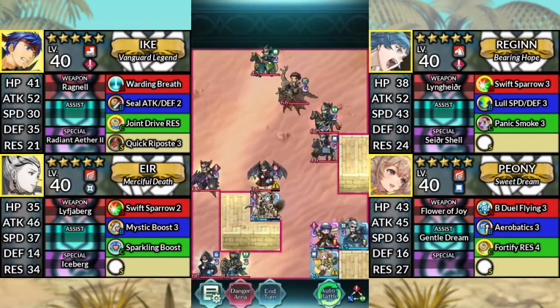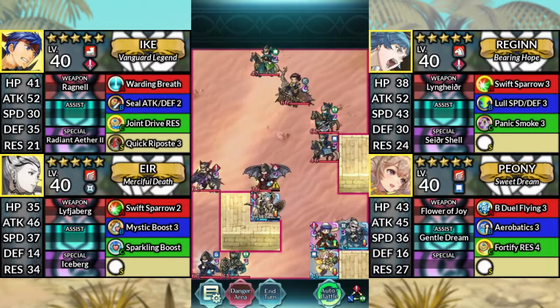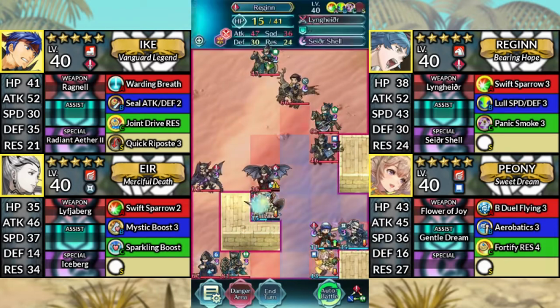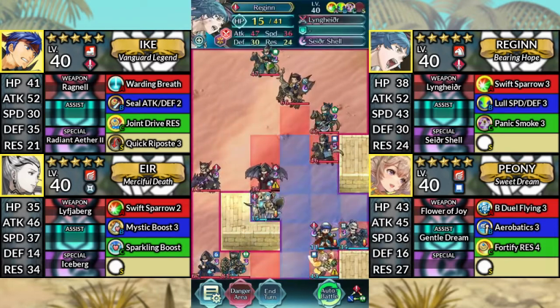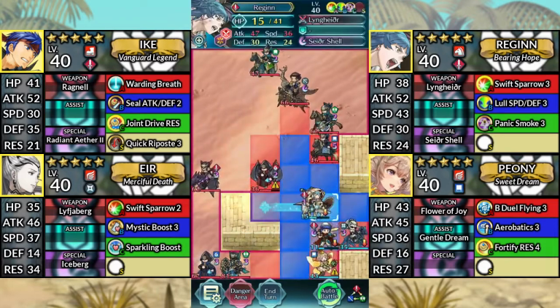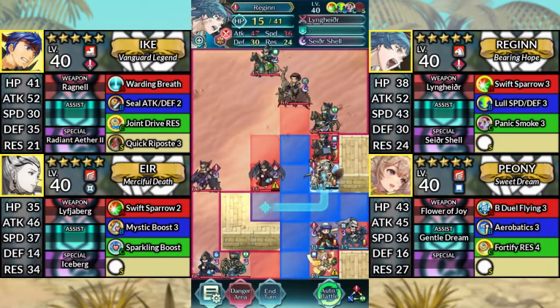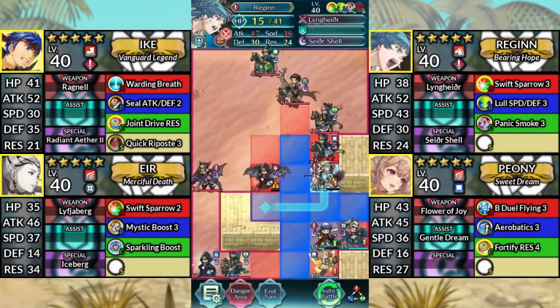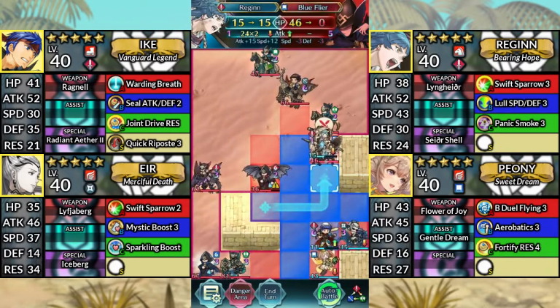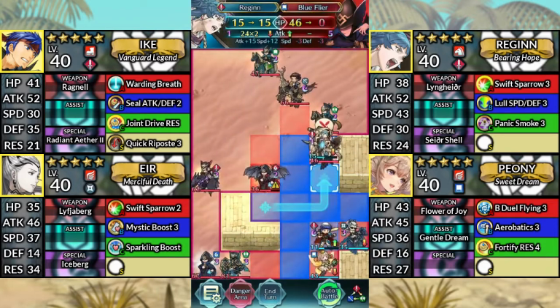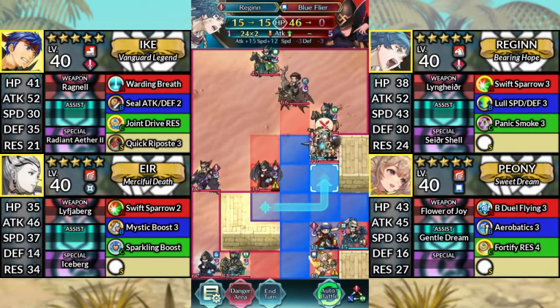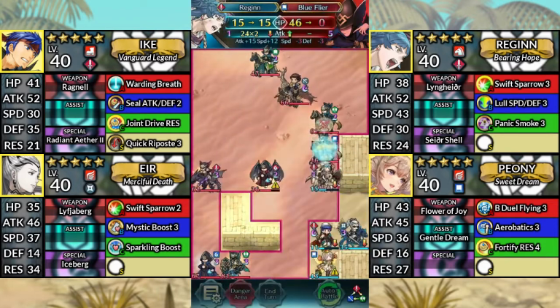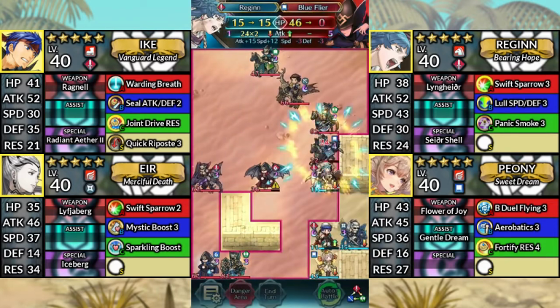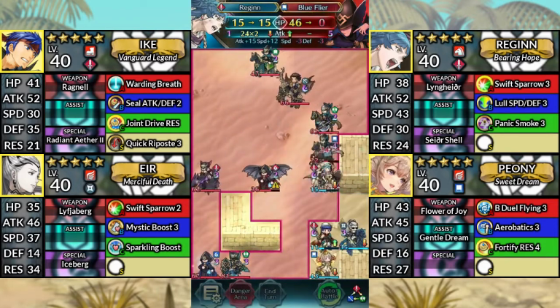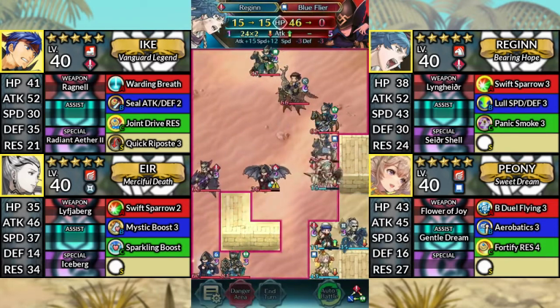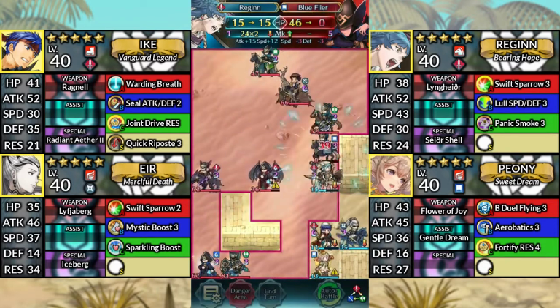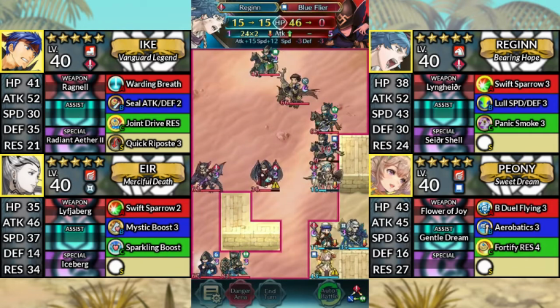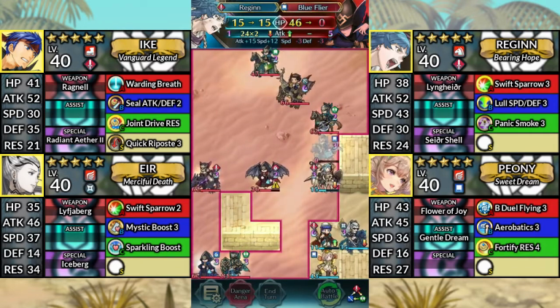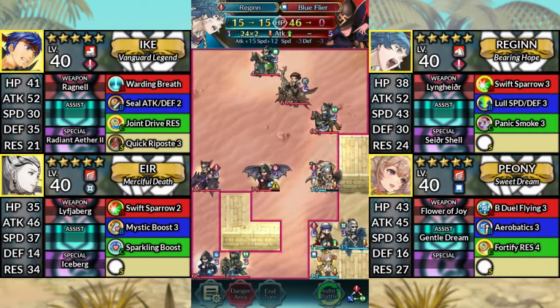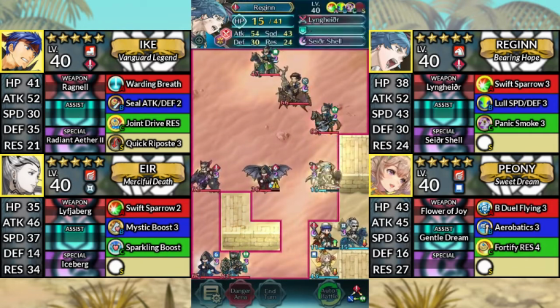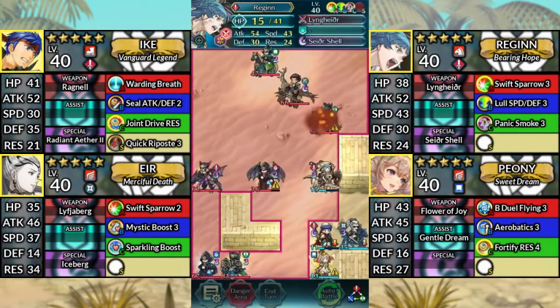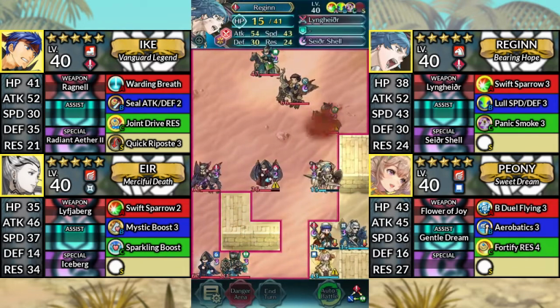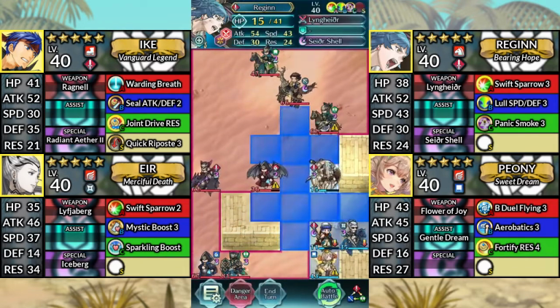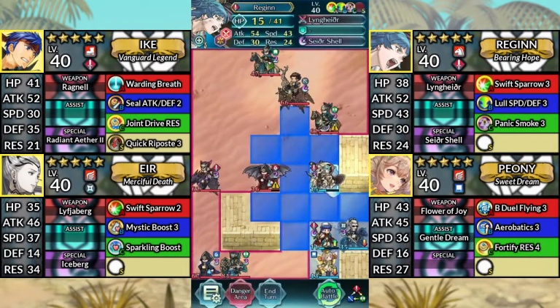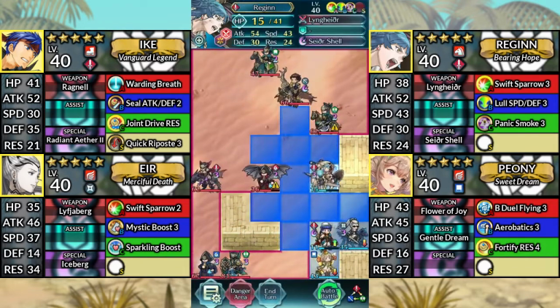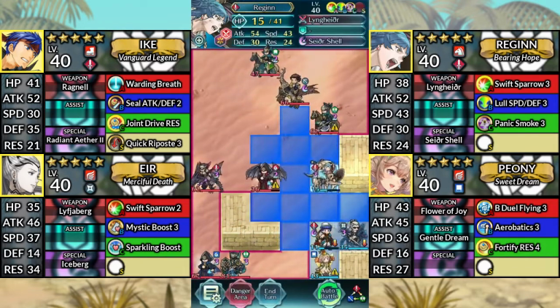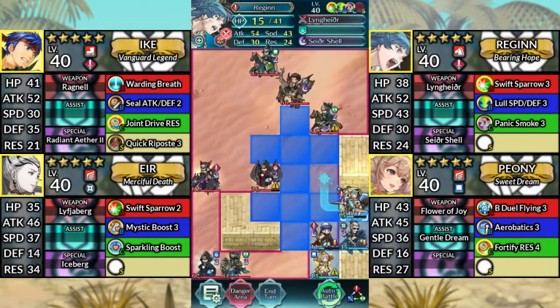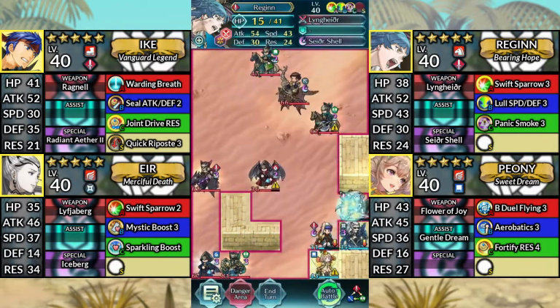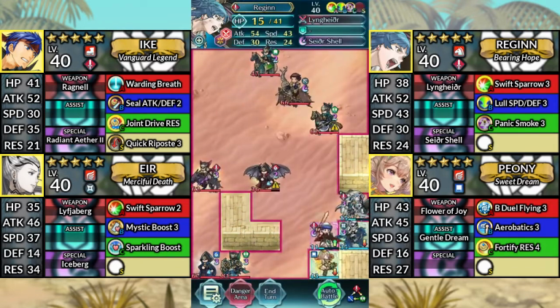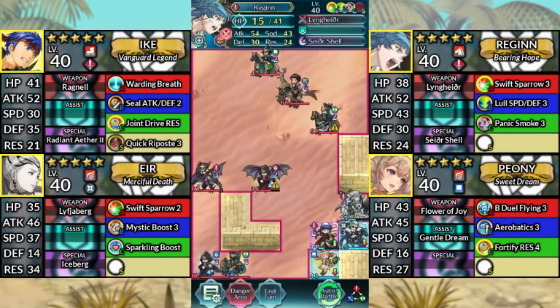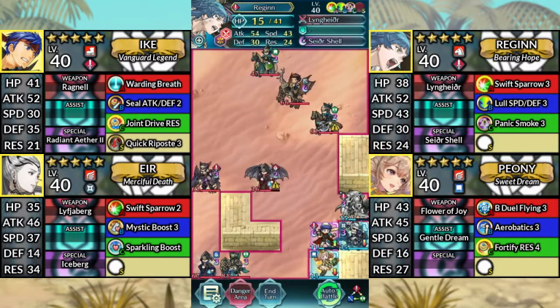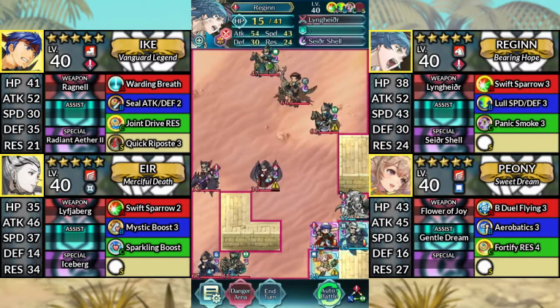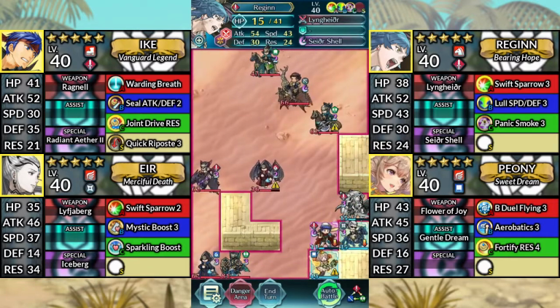For turn three, move Regan up to the right and attack the Blue Flyer from below. Then Kanto above Air. Afterwards, end your turn.